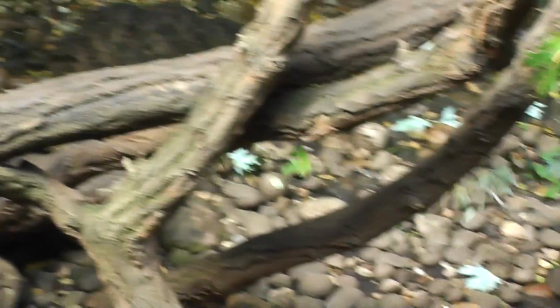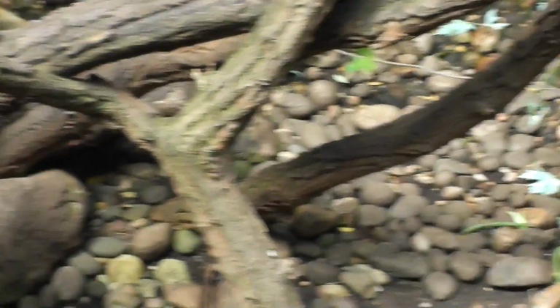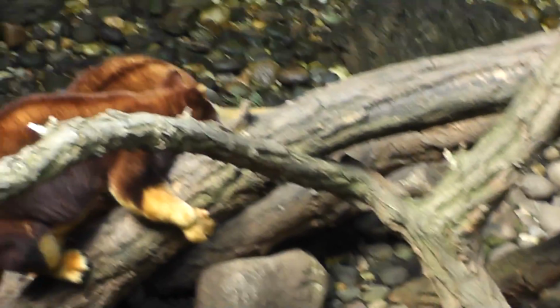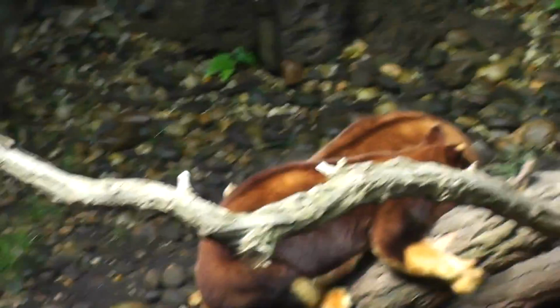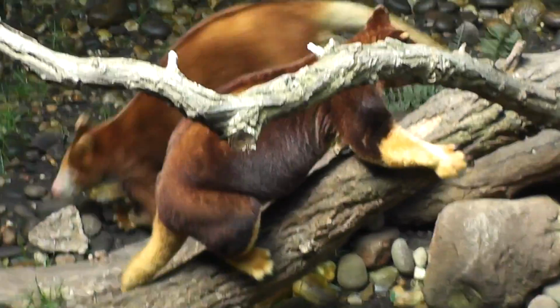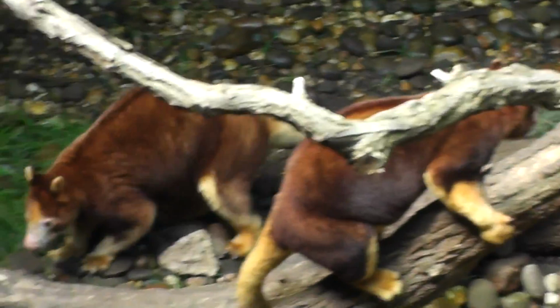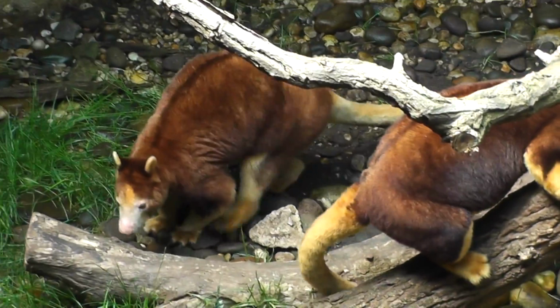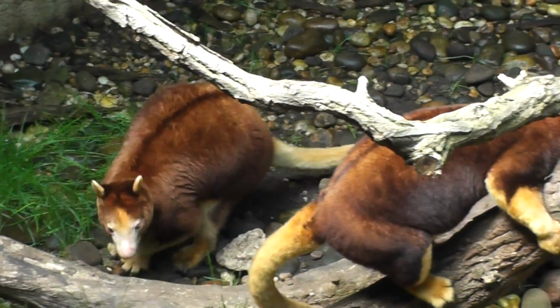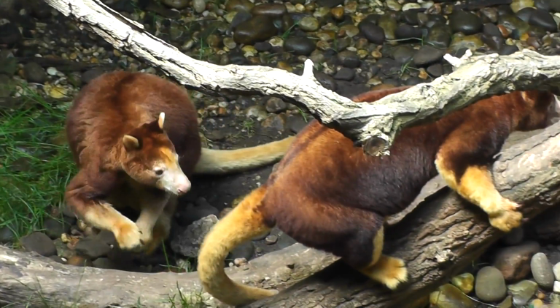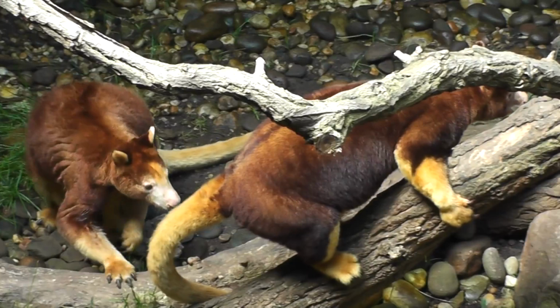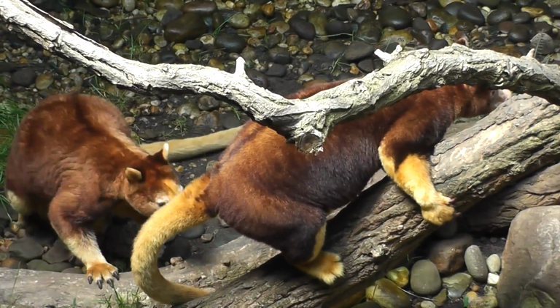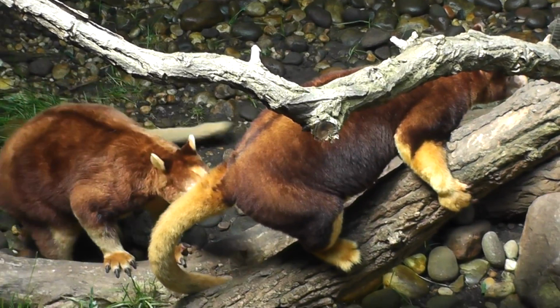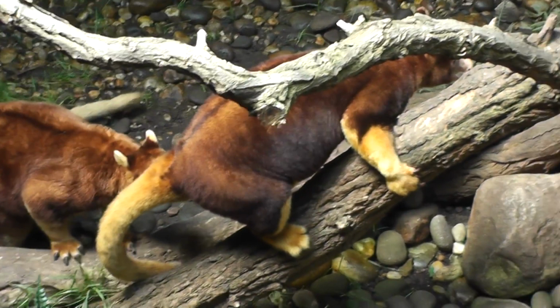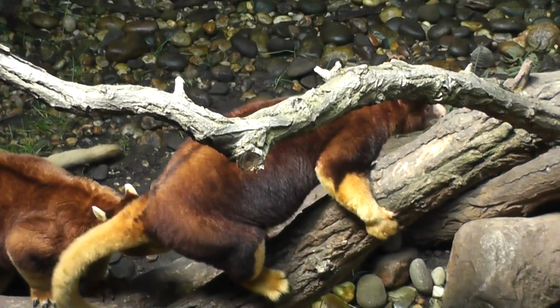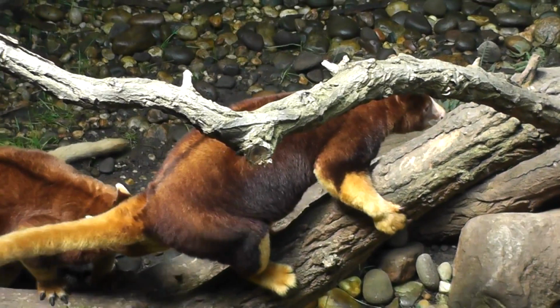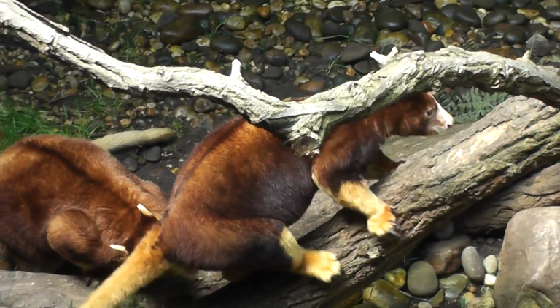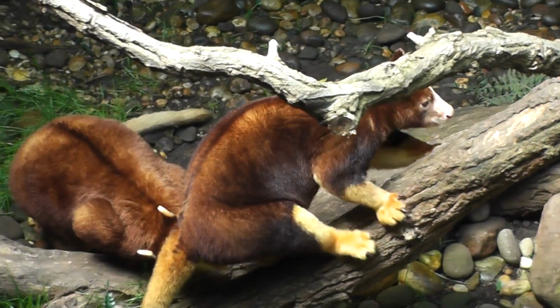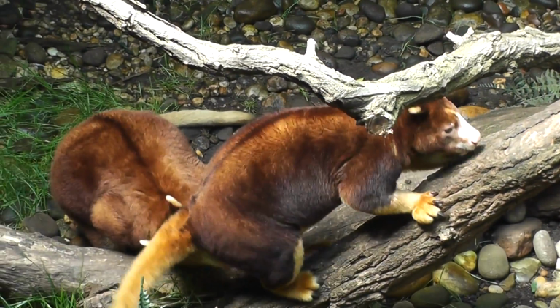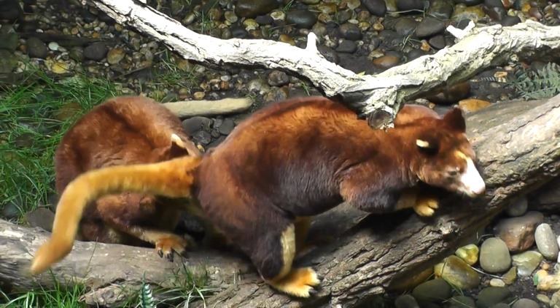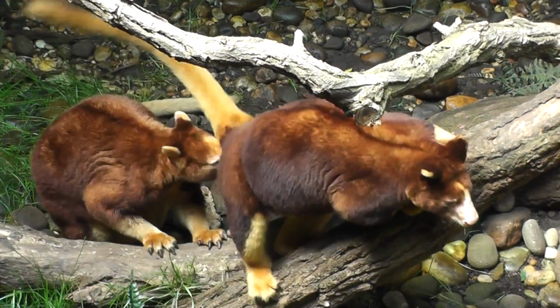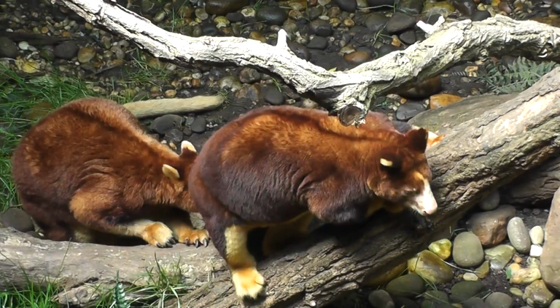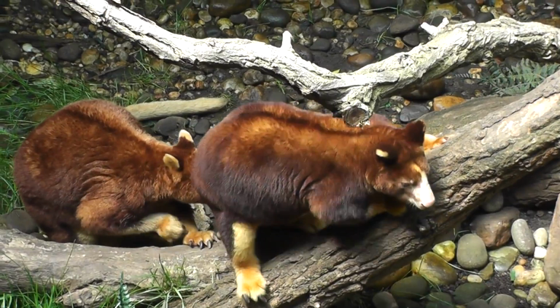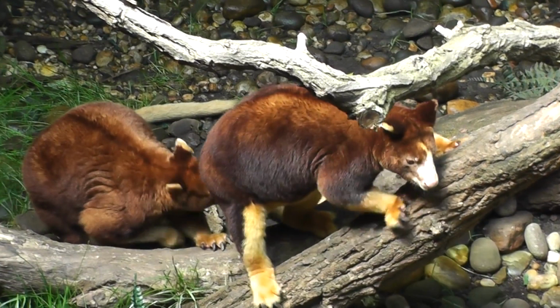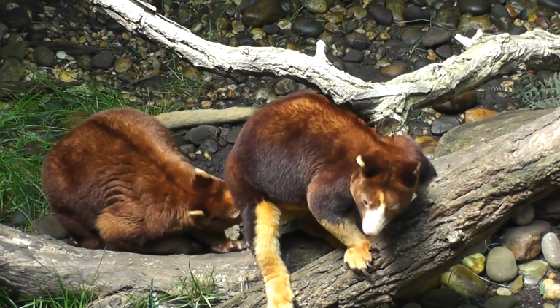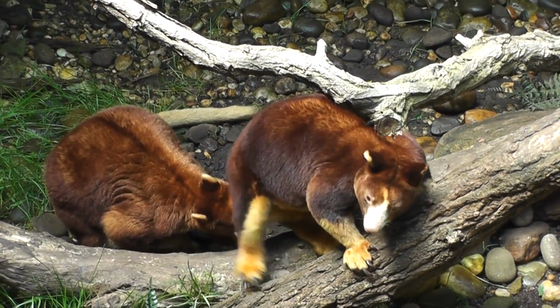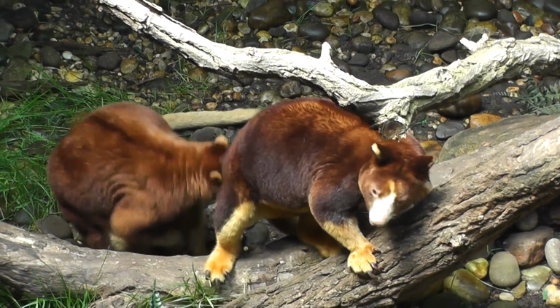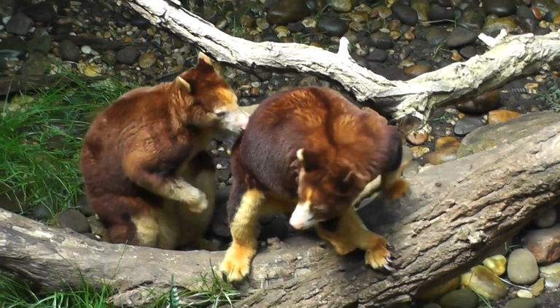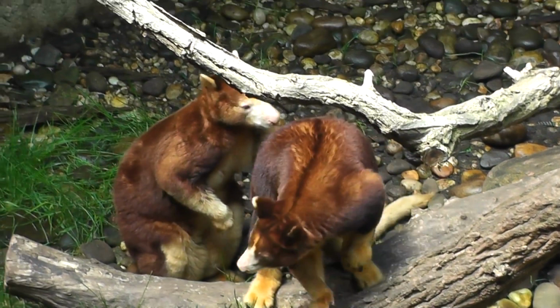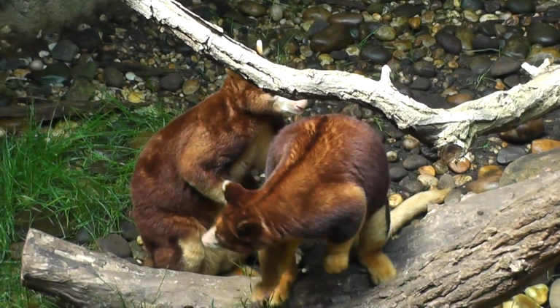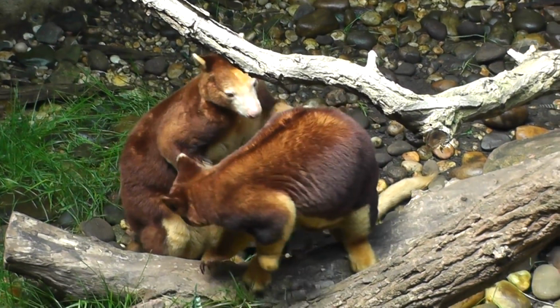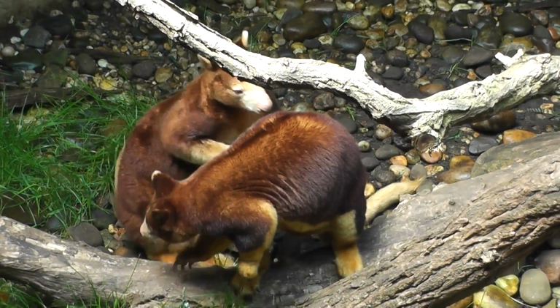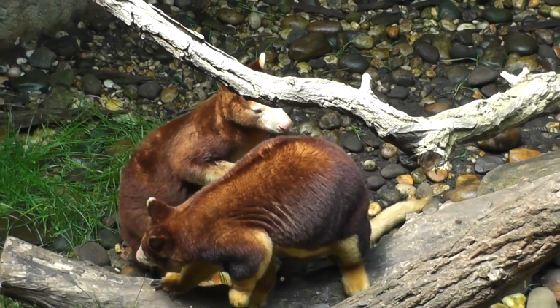The animal is making vocalizations — meow-like sounds — all right, all right. What is he sniffing back there? Look what they're looking back there for.